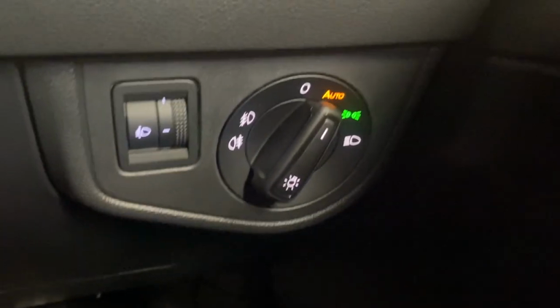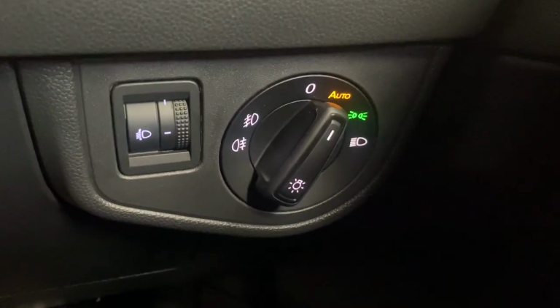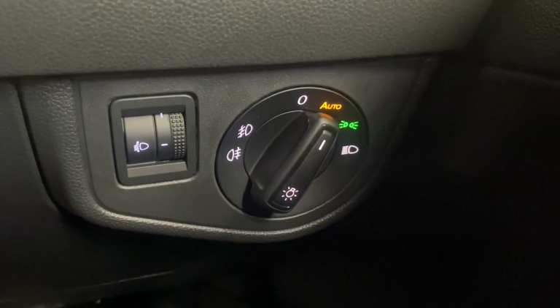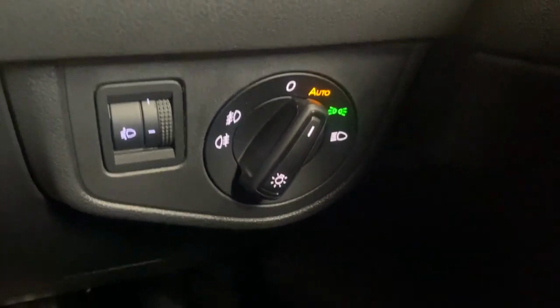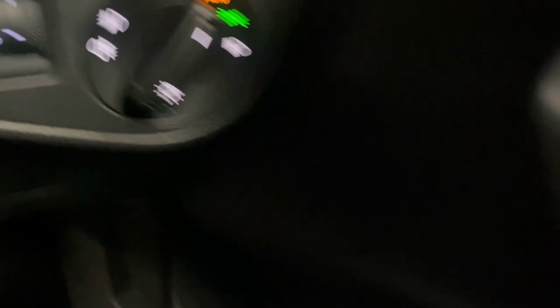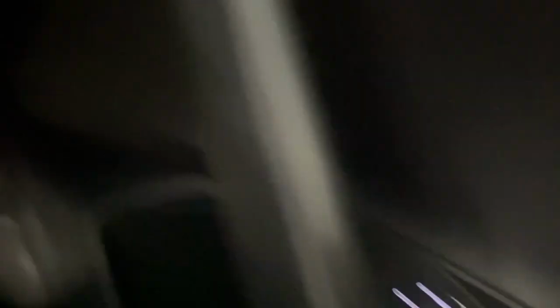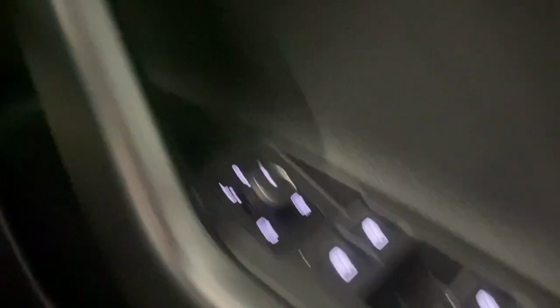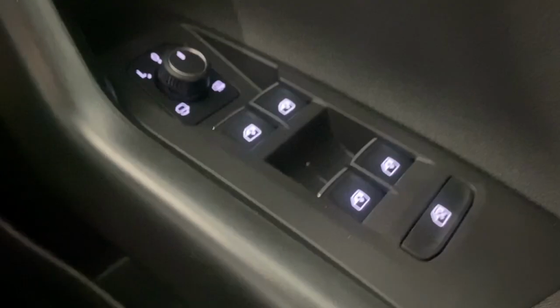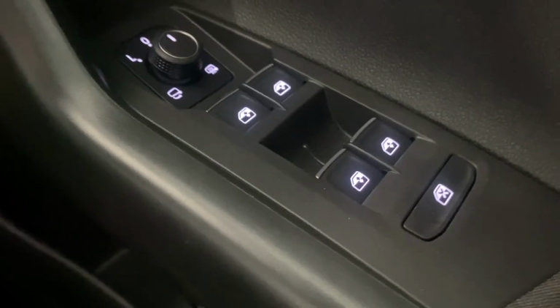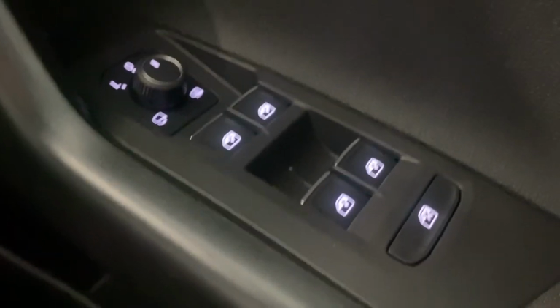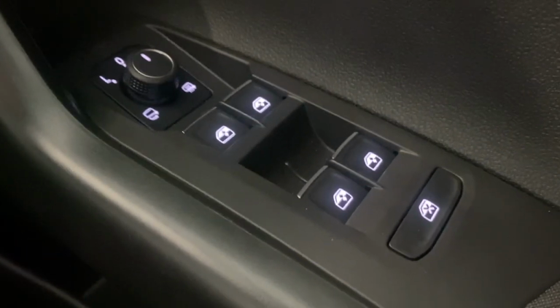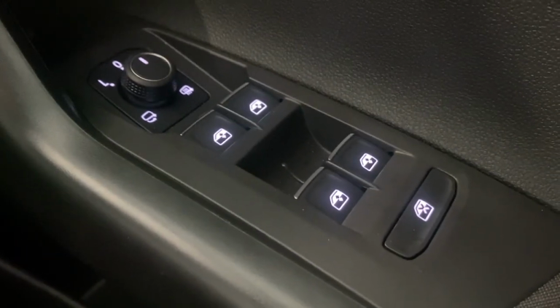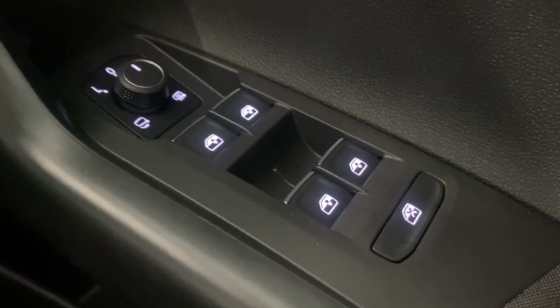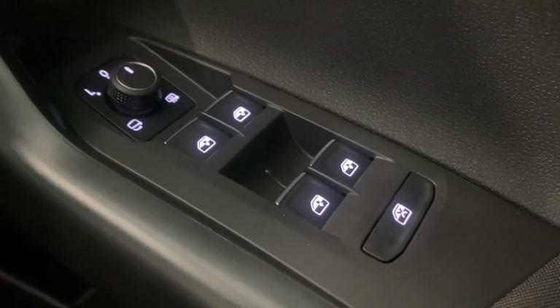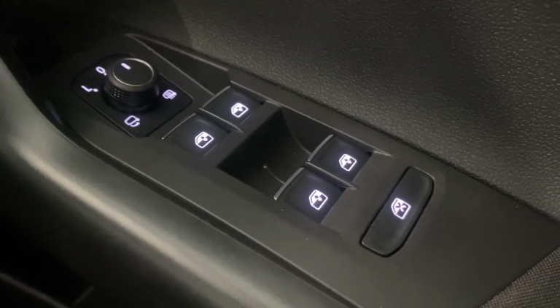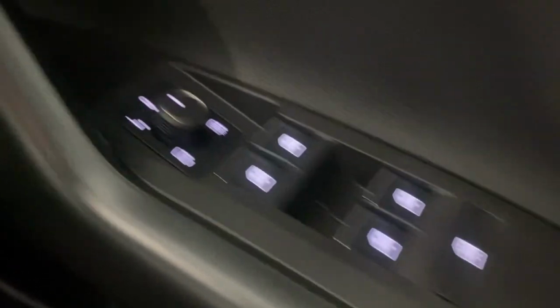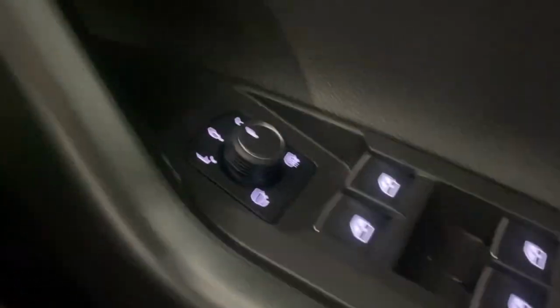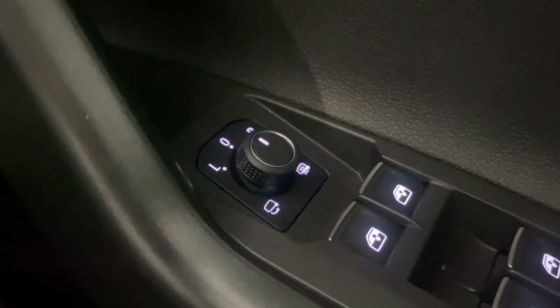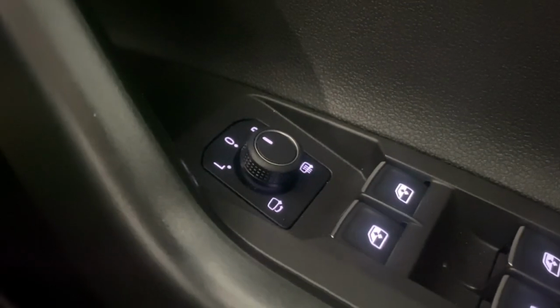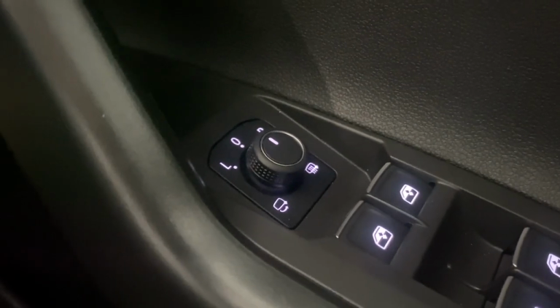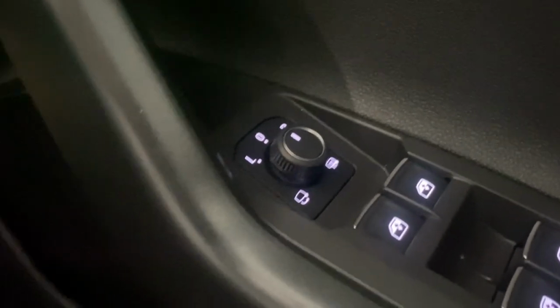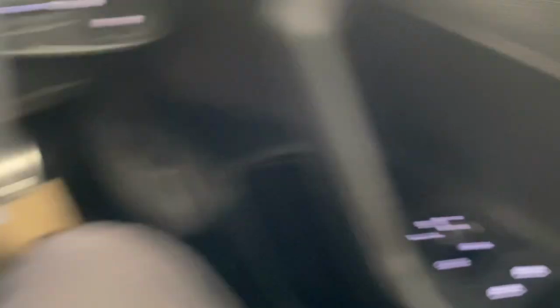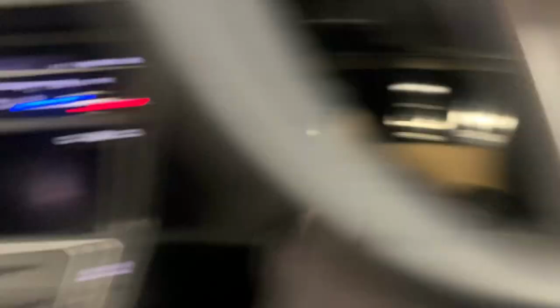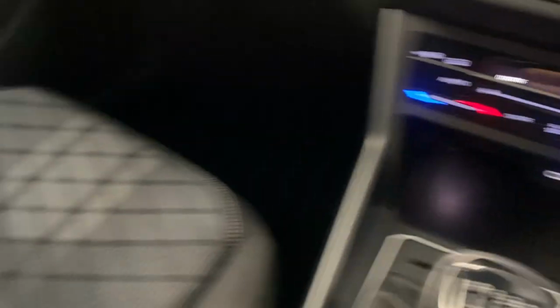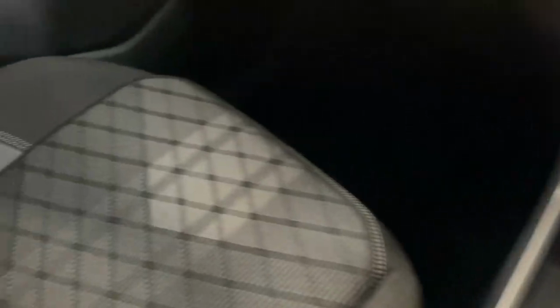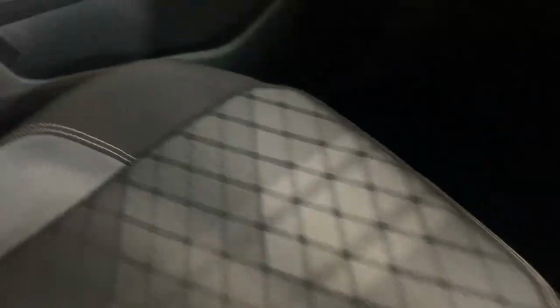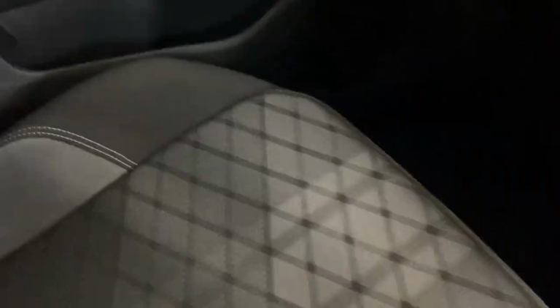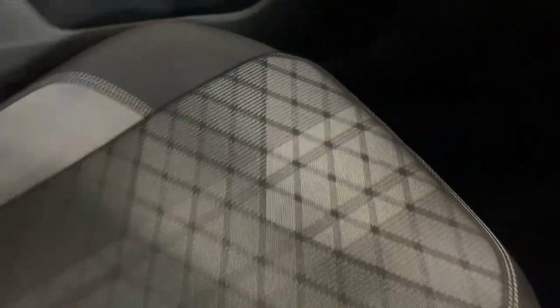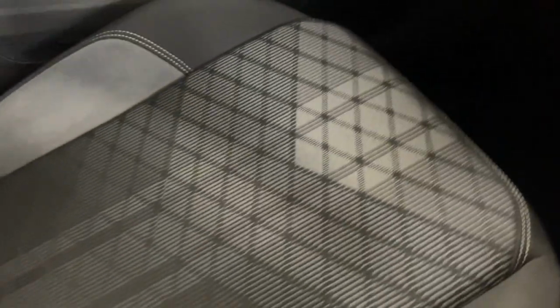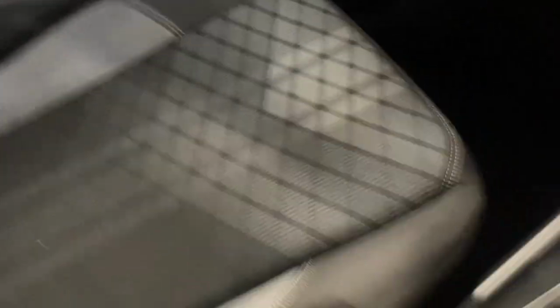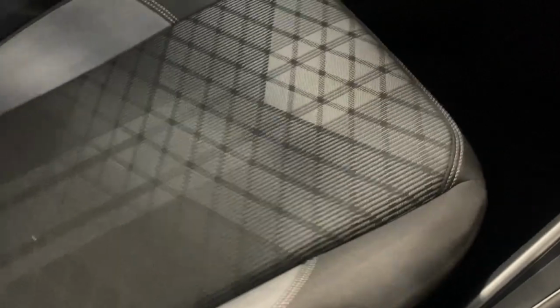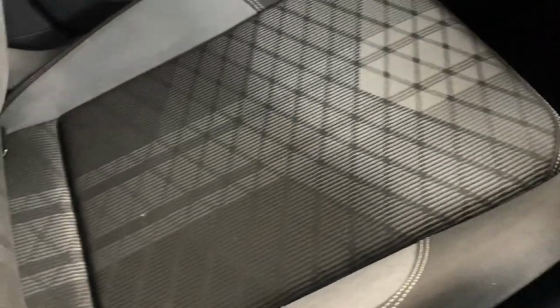Down there we've got the automatic headlight control, and down to my right we've got the front and rear electric windows with electrically adjustable and heated mirrors. And then we've got the grey and titanium black cloth interior.